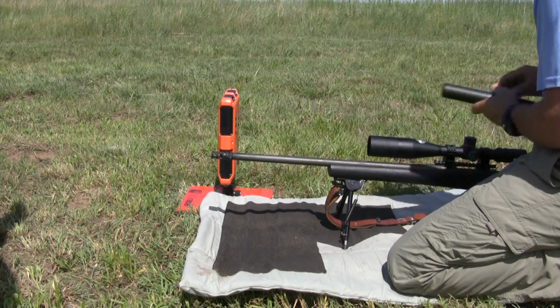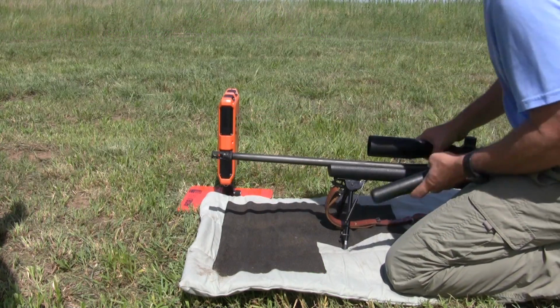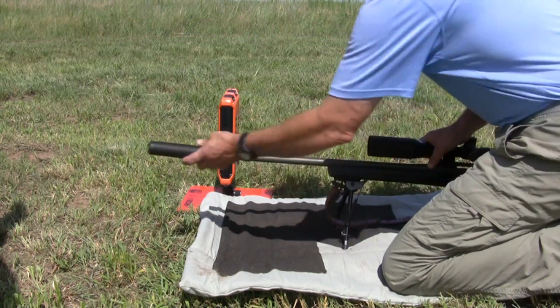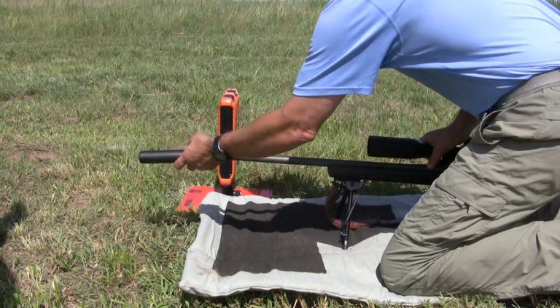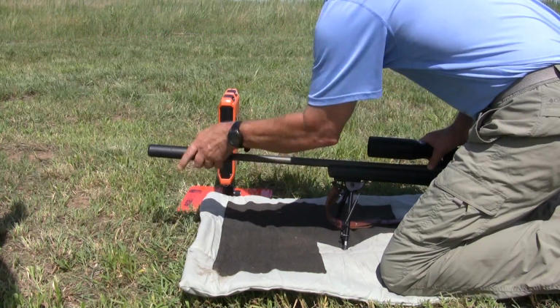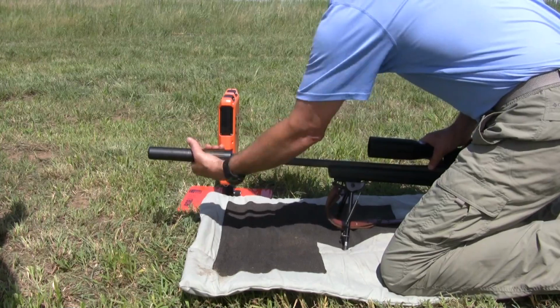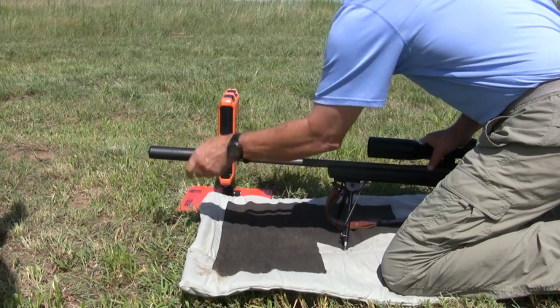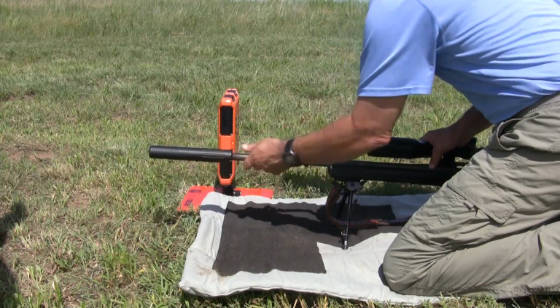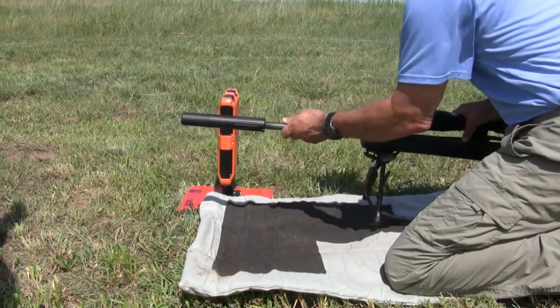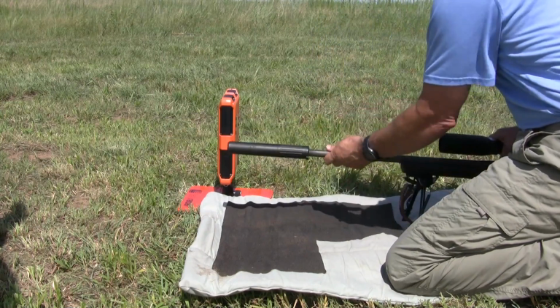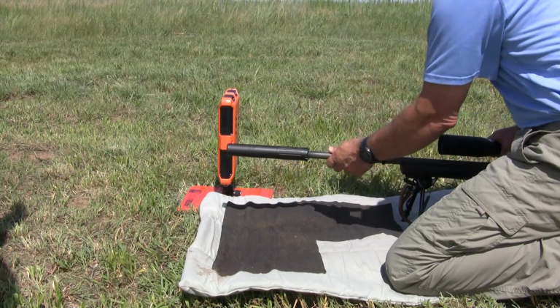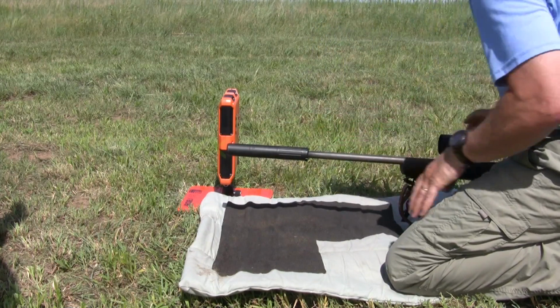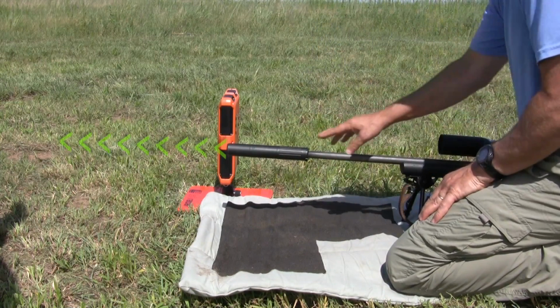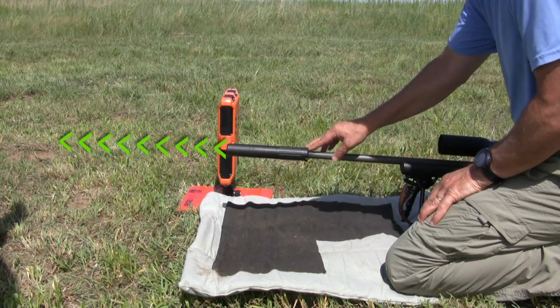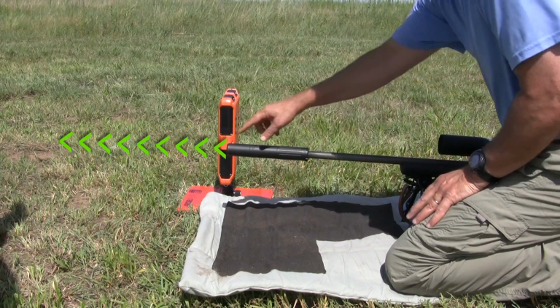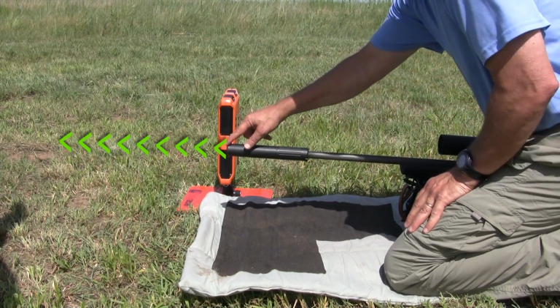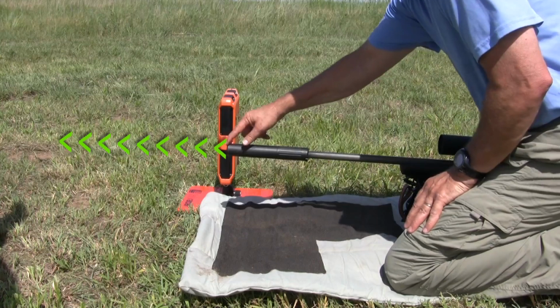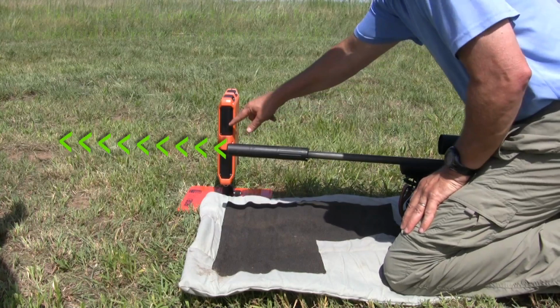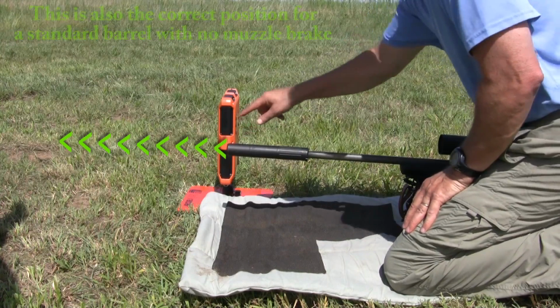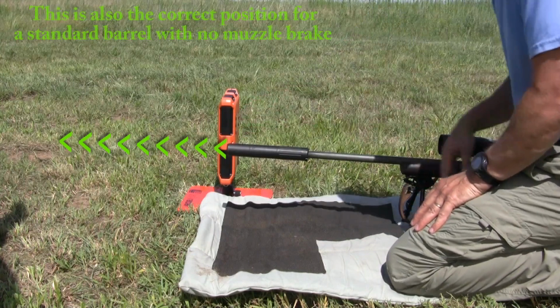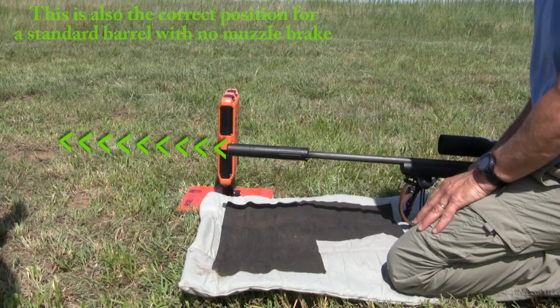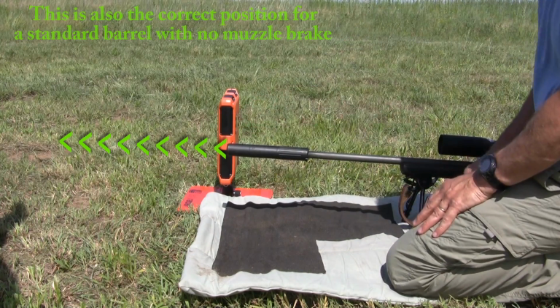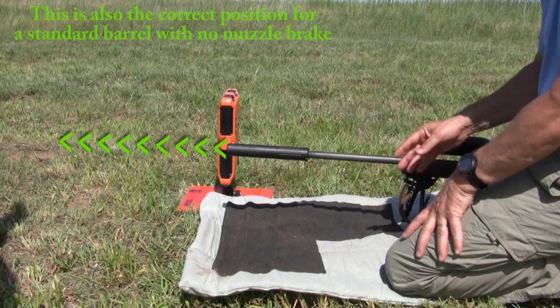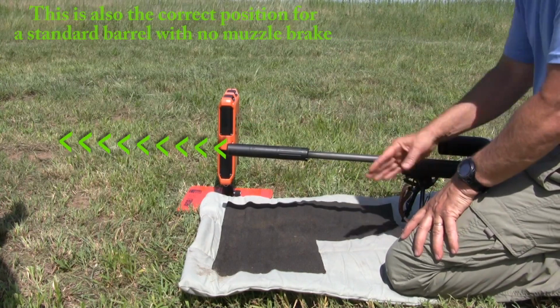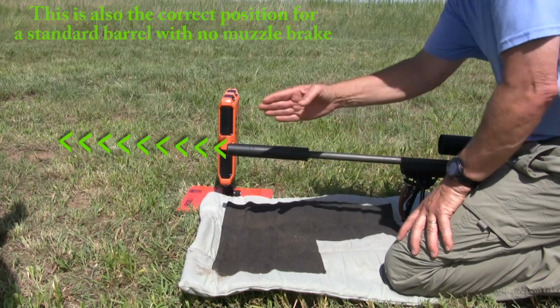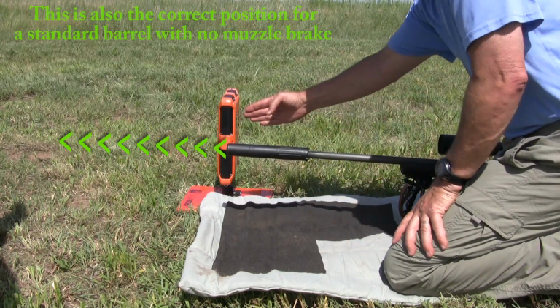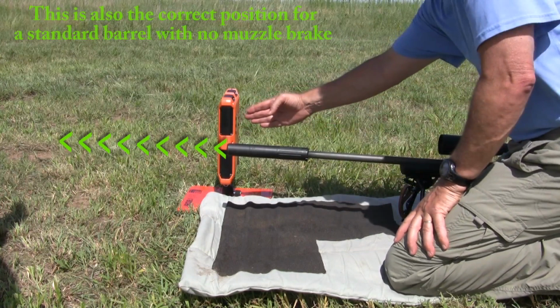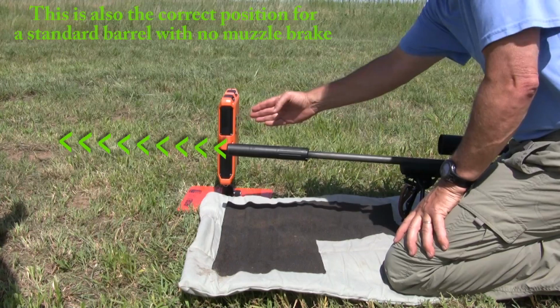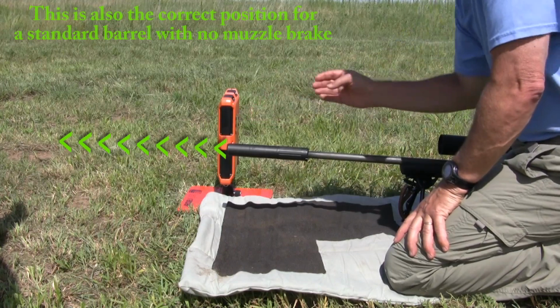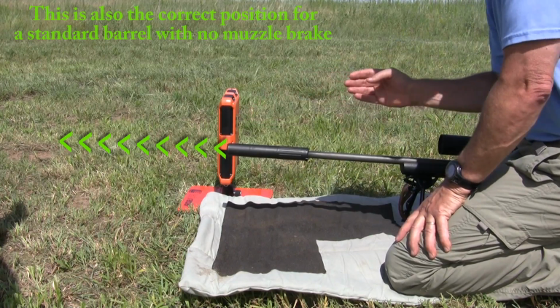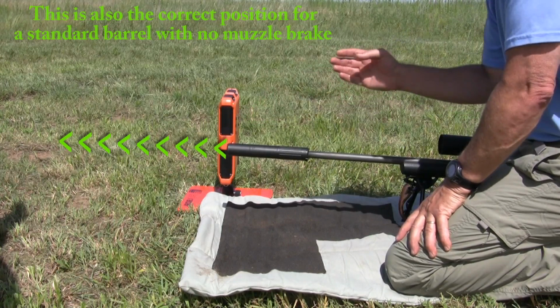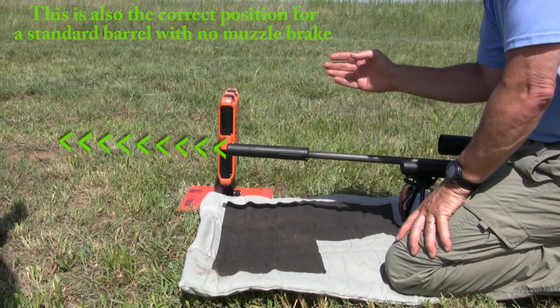If you have a suppressor, bring your gun back again so the muzzle is even with the side of the unit. For some suppressors you may need to move closer to the radar unit so it can feel the muzzle pressure wave.